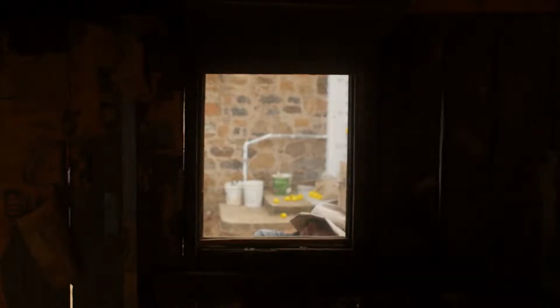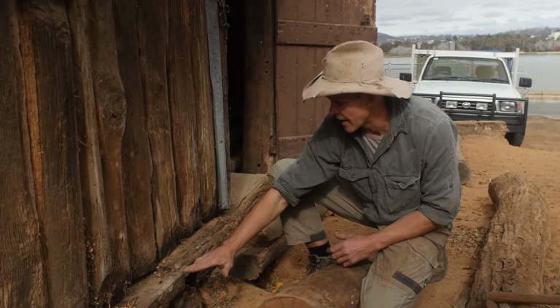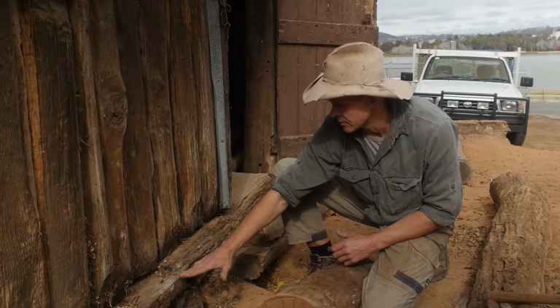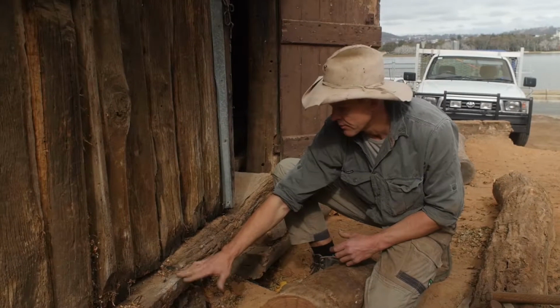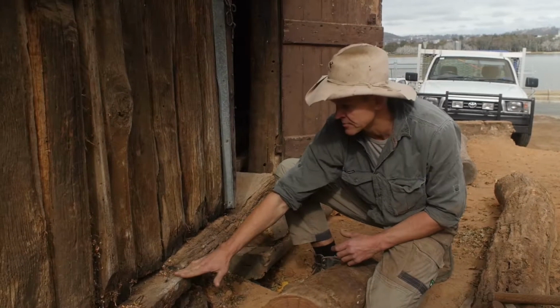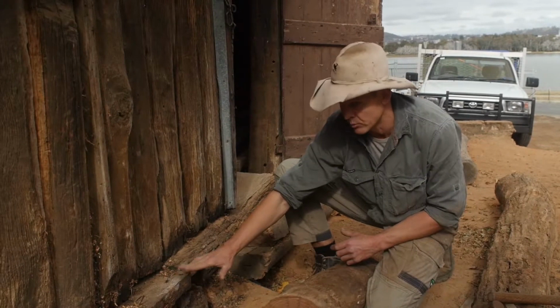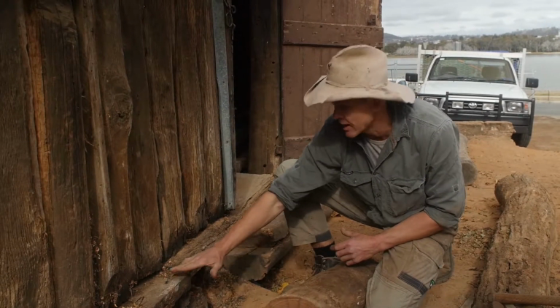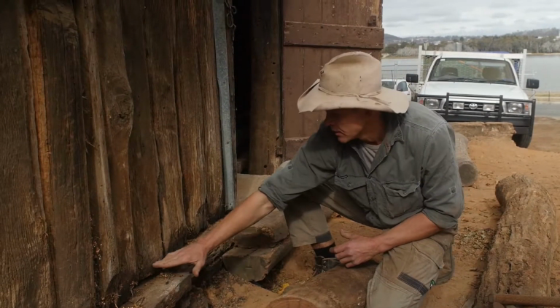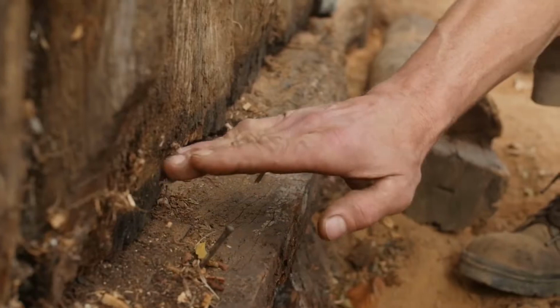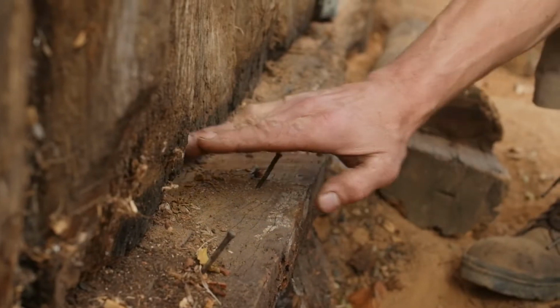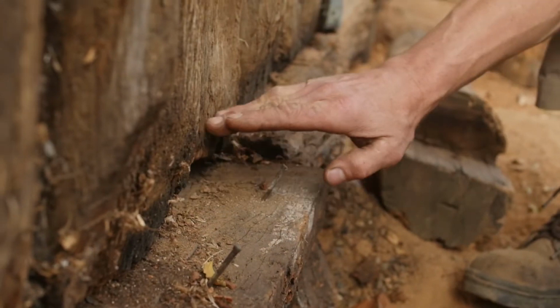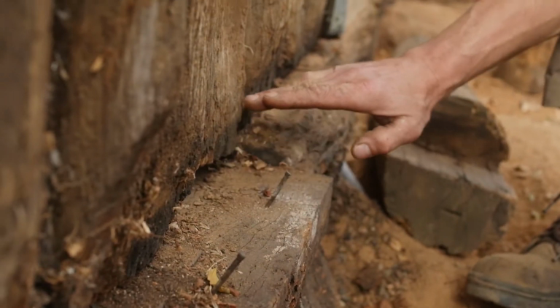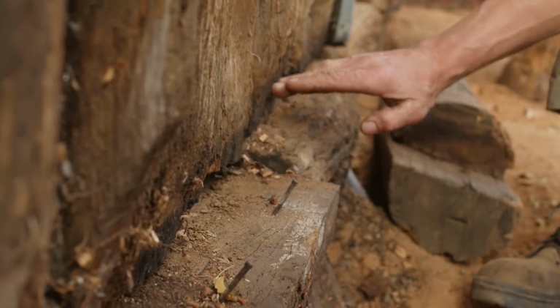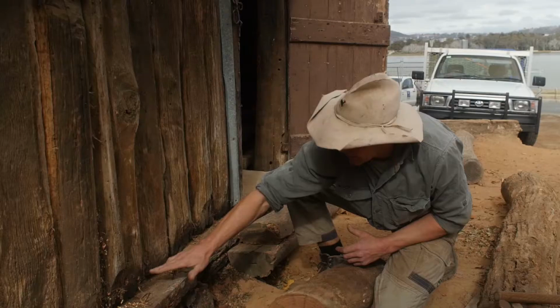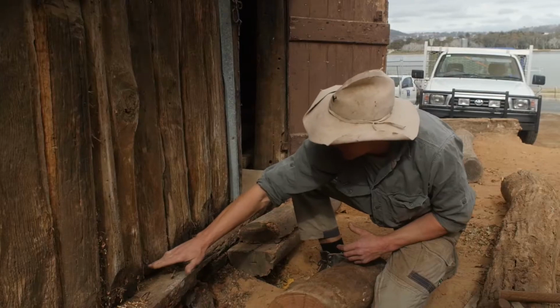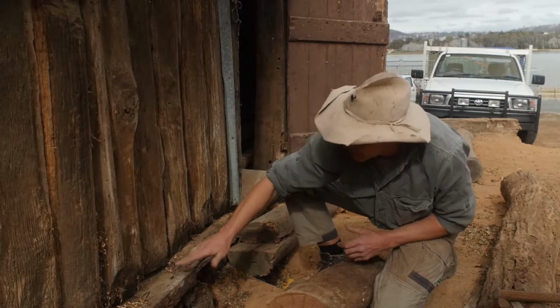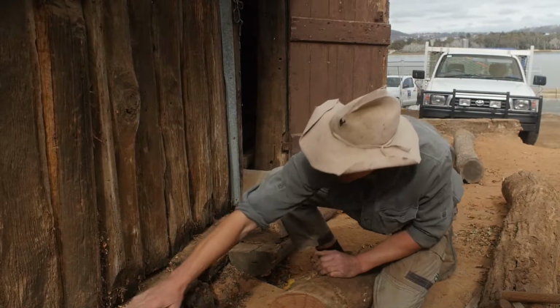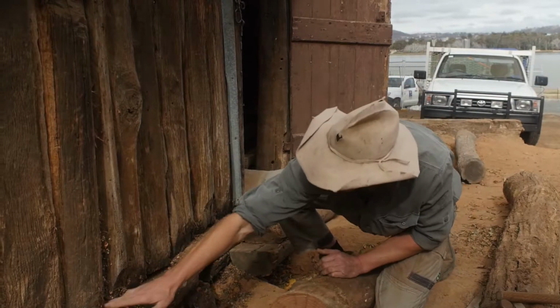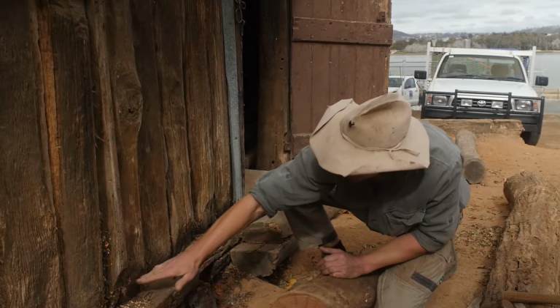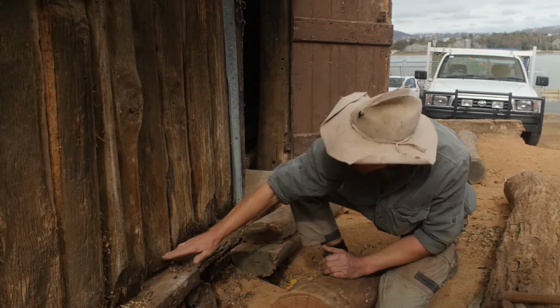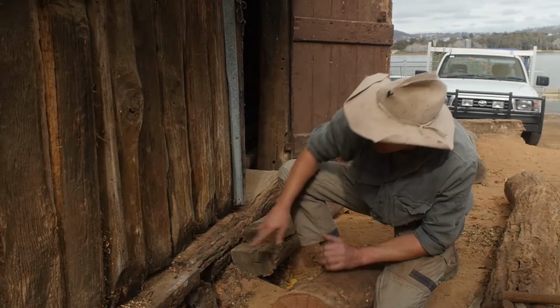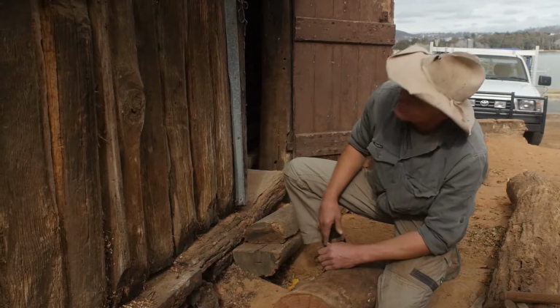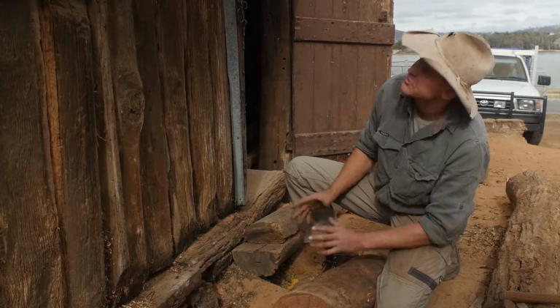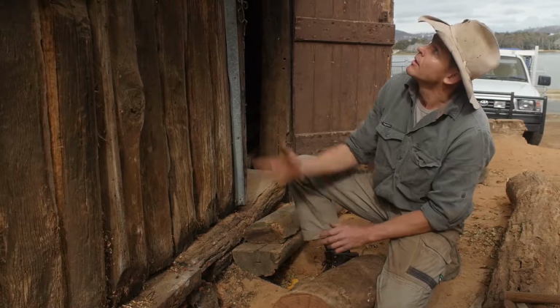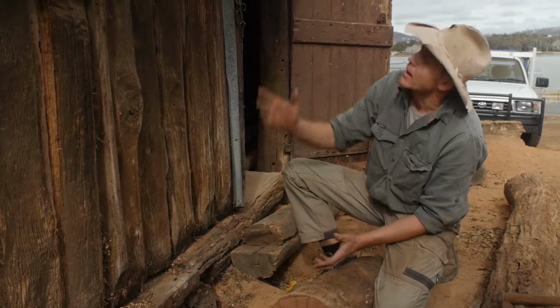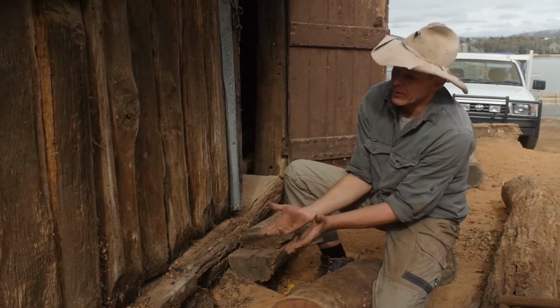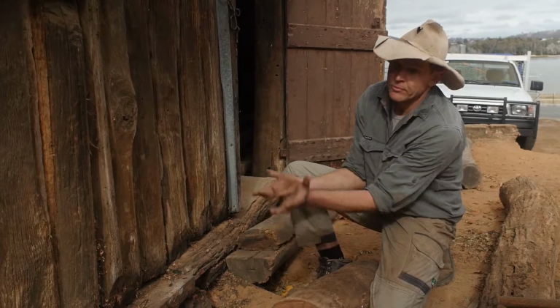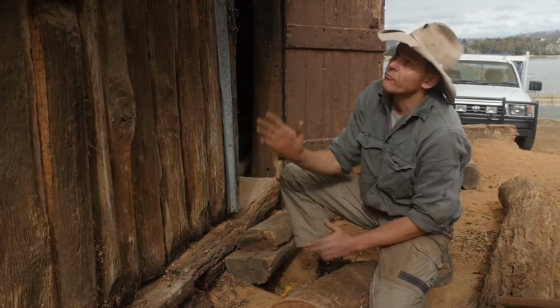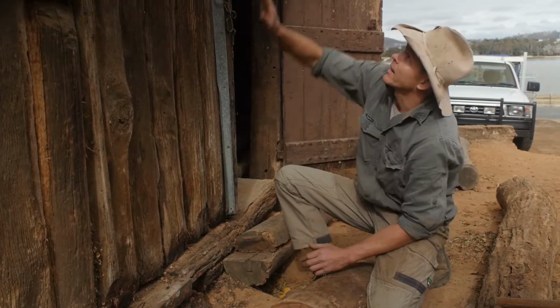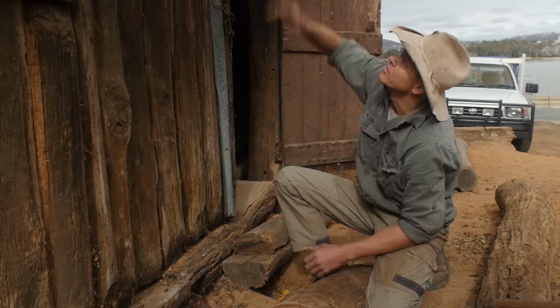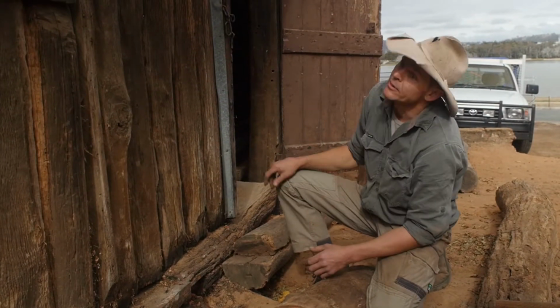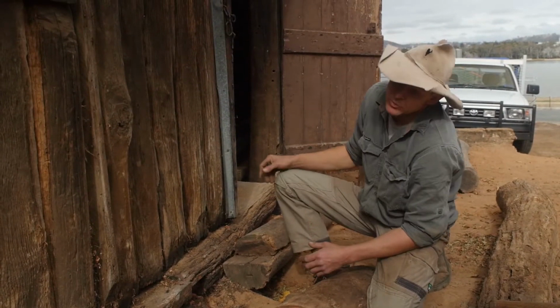We'll be raising the base plates that we replace up to a height that enables us to remove as much of this rot as we can off the bottom of the slabs, and they'll be raised back up into the head plate as well.